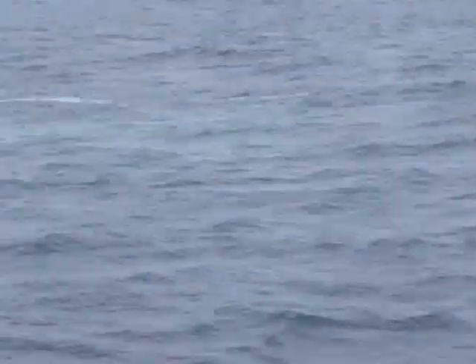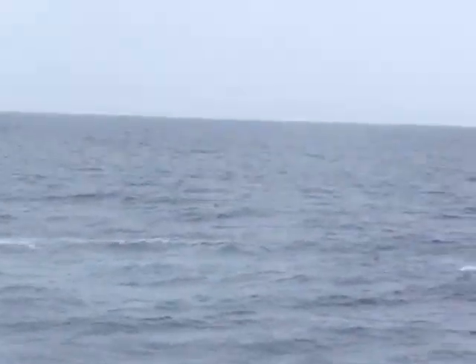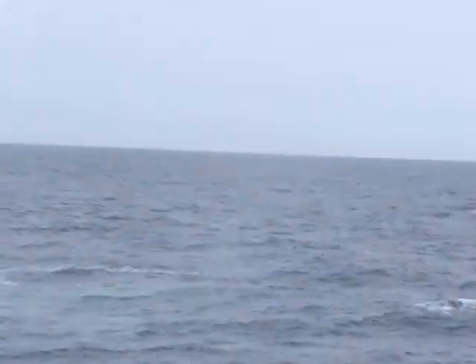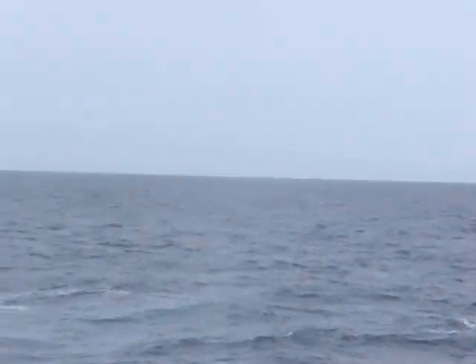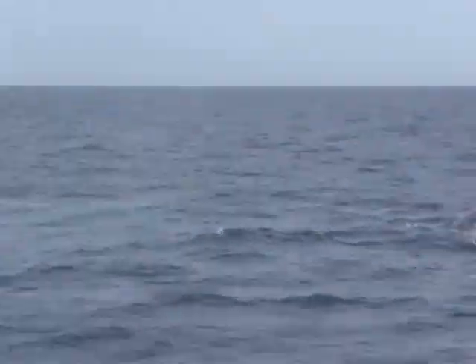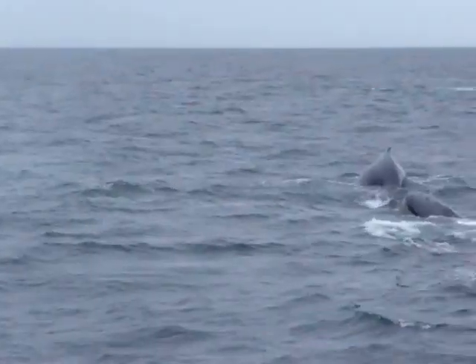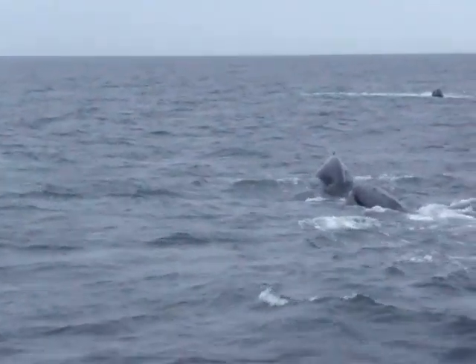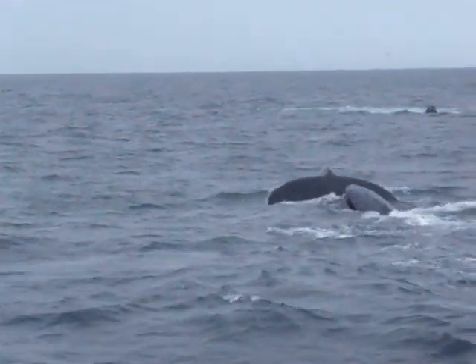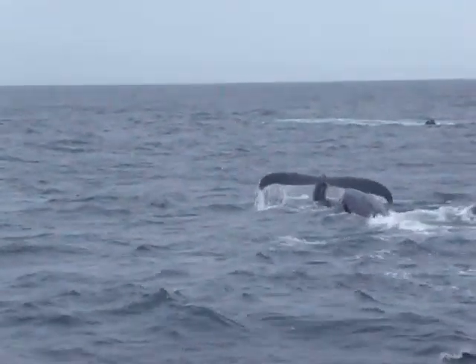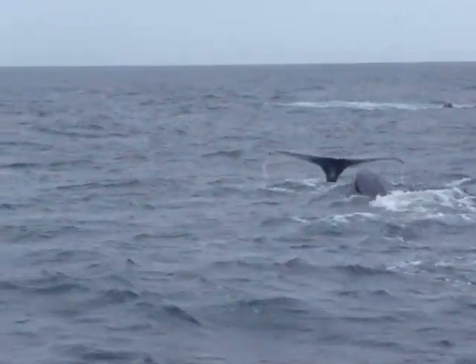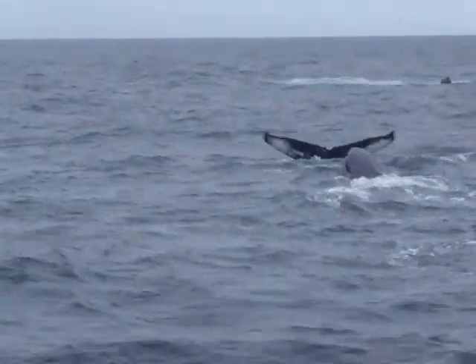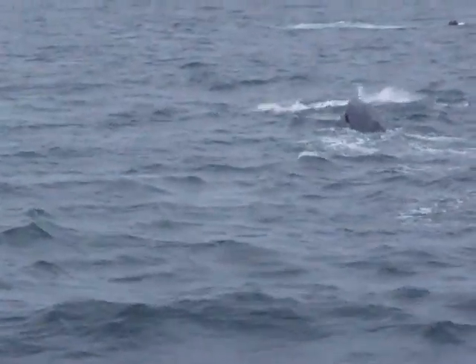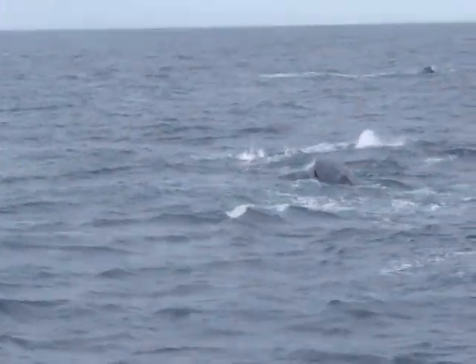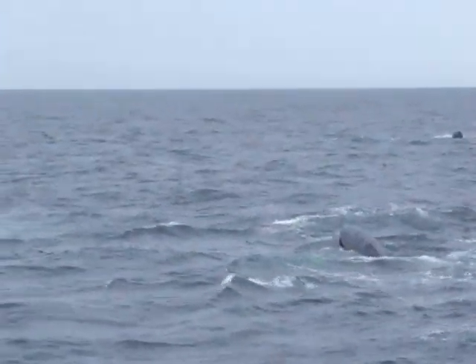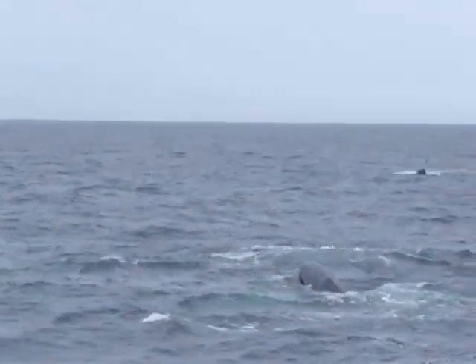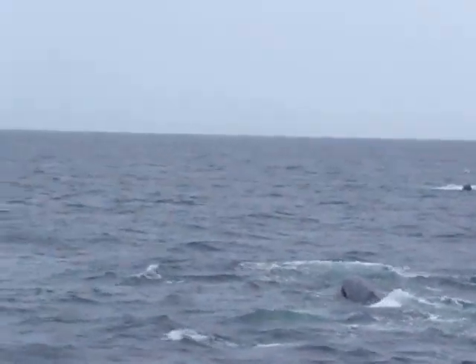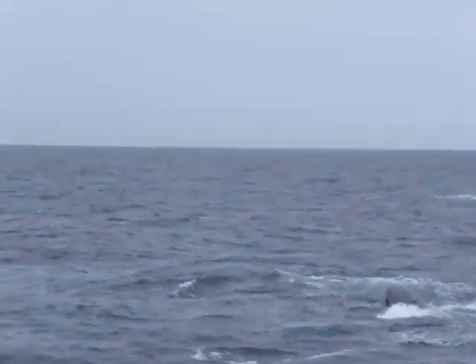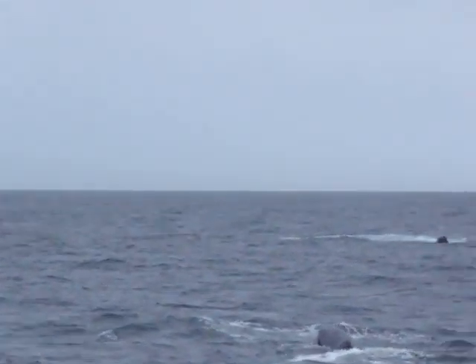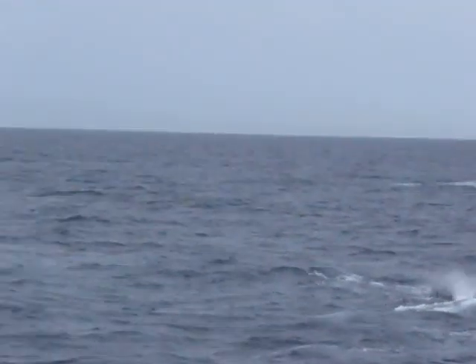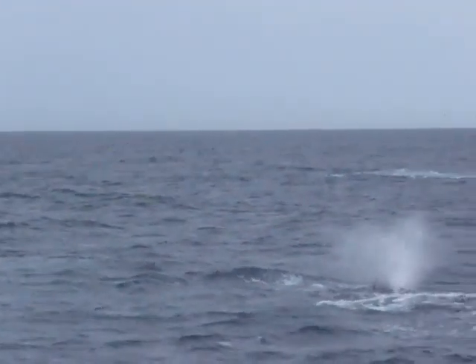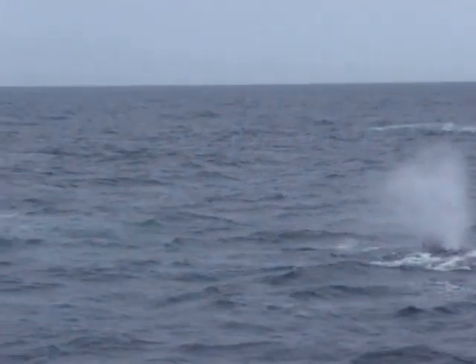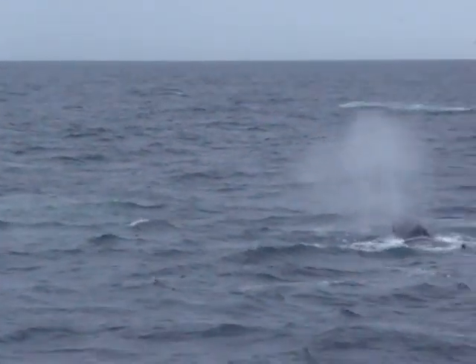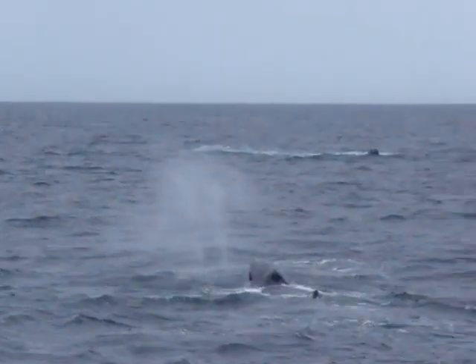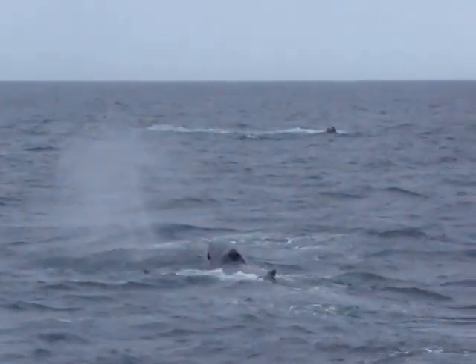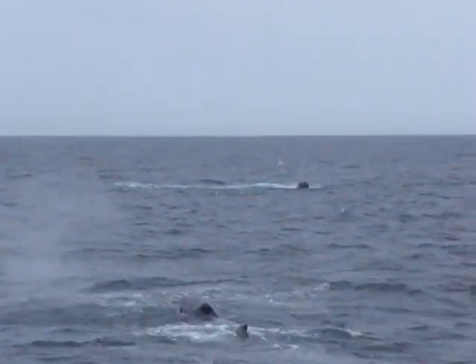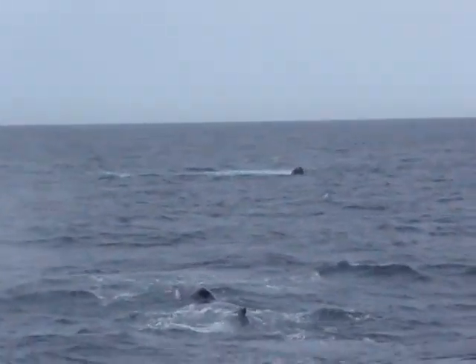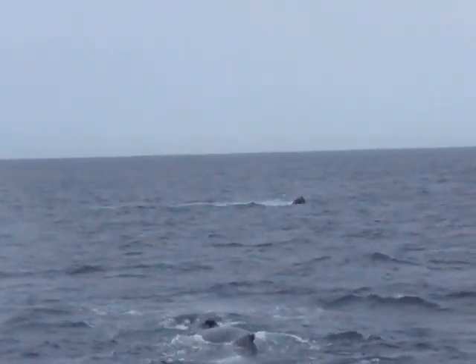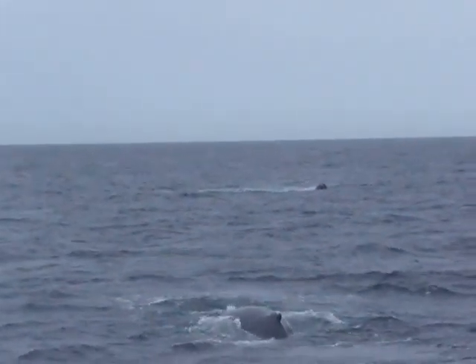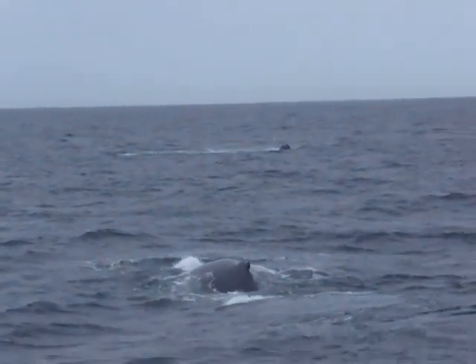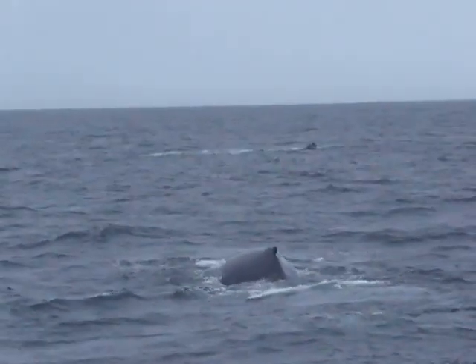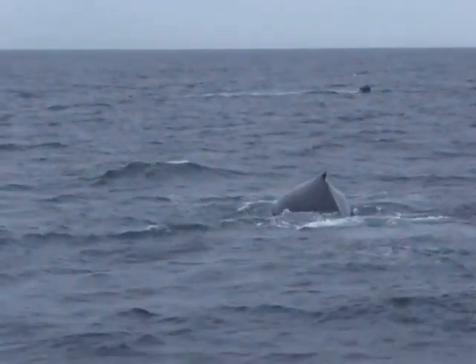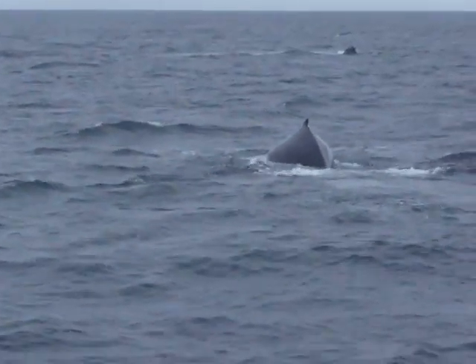There's the other one way over there. Tails, tails! There's another one coming in, look. Three — that's good when they're all together.